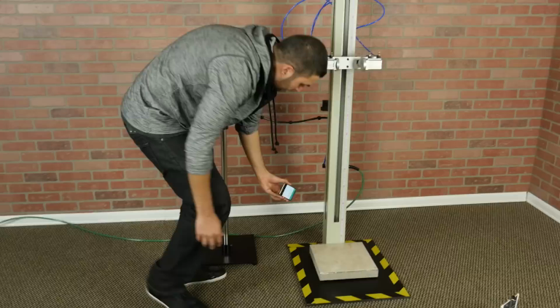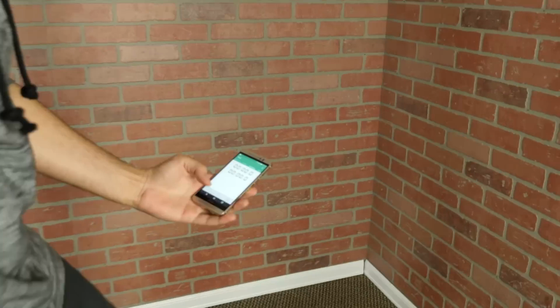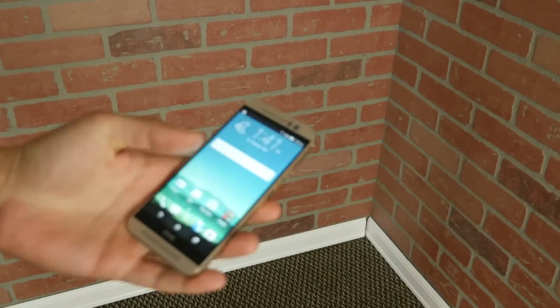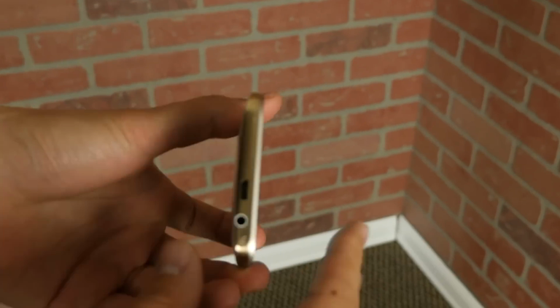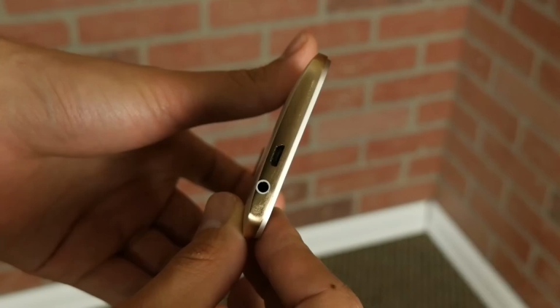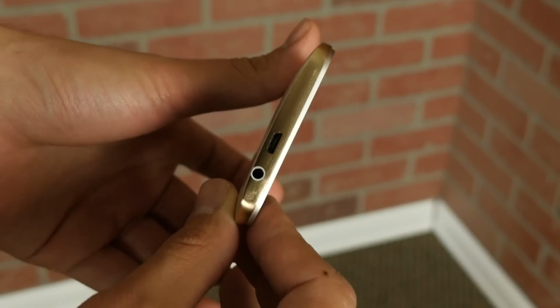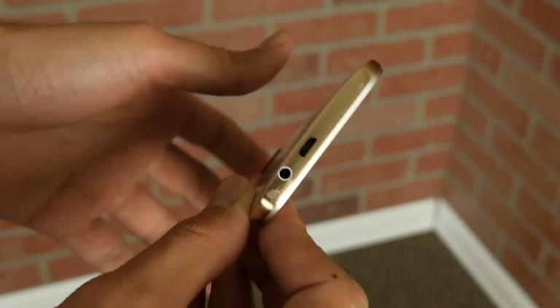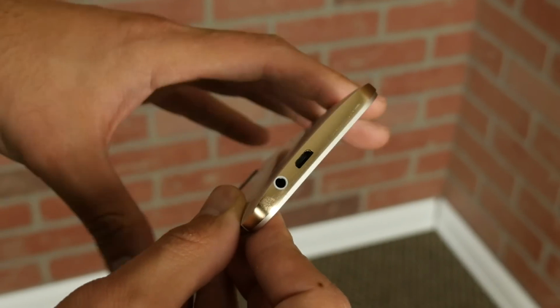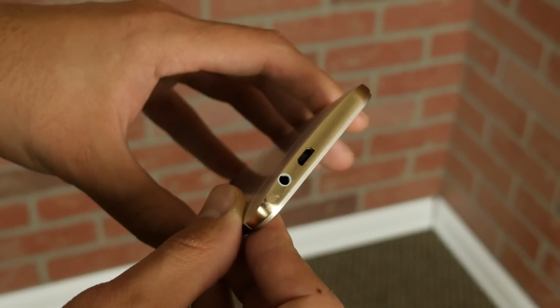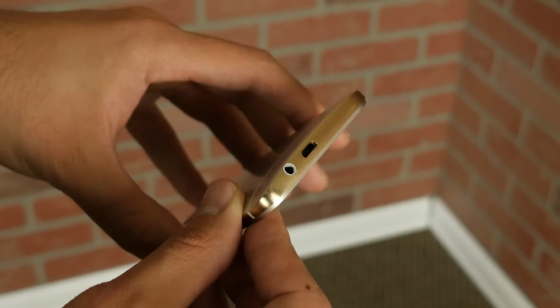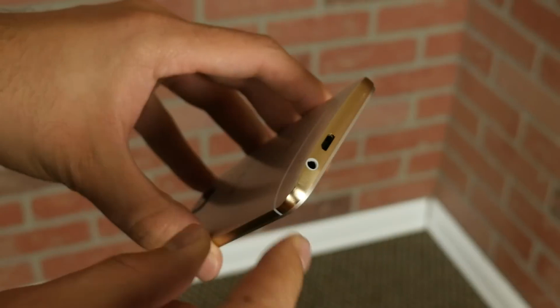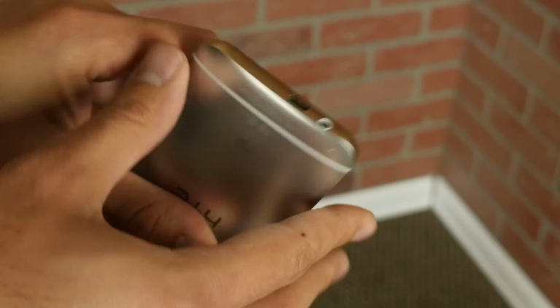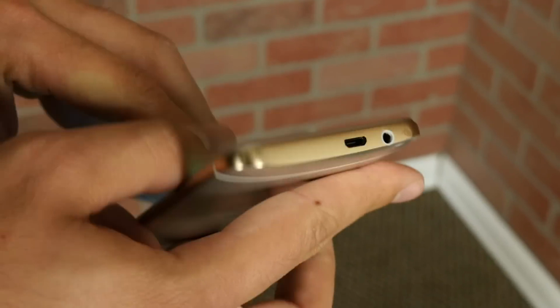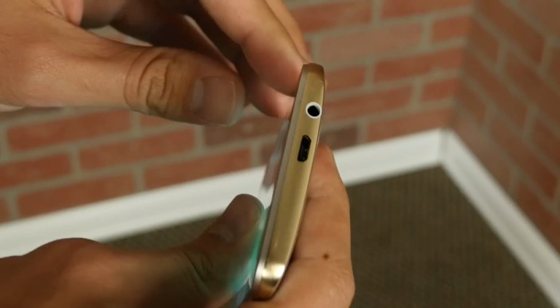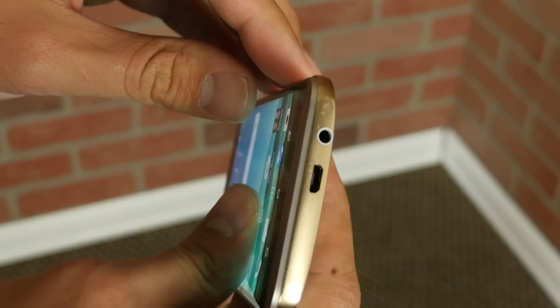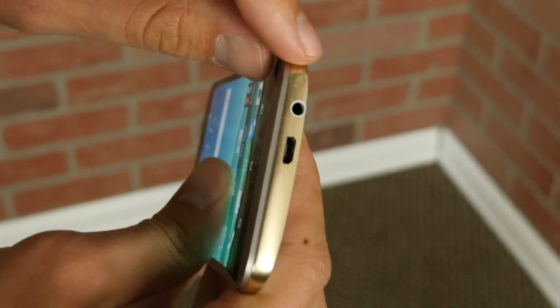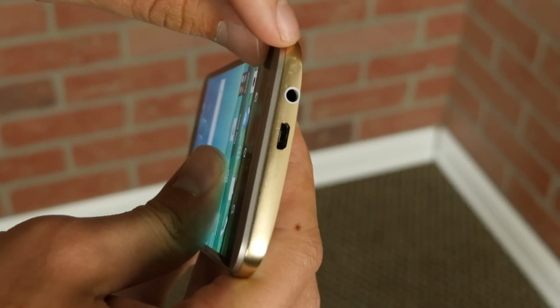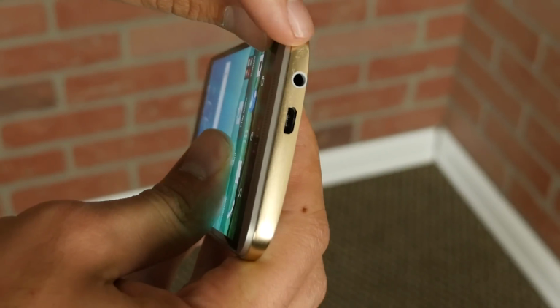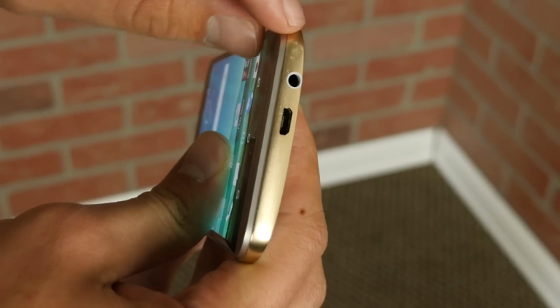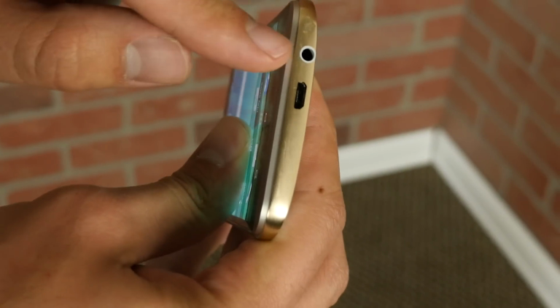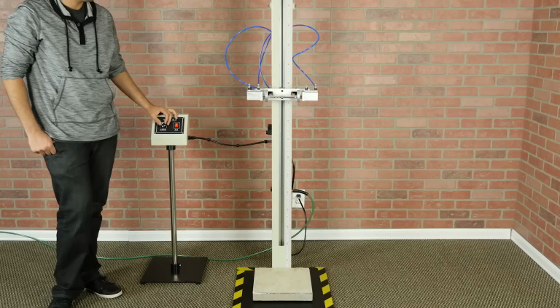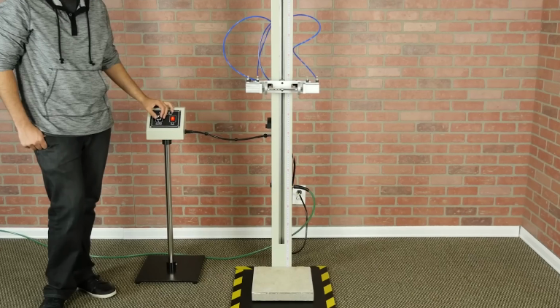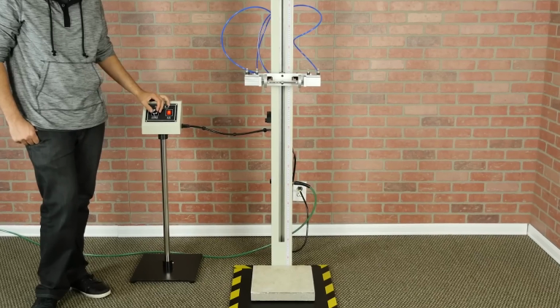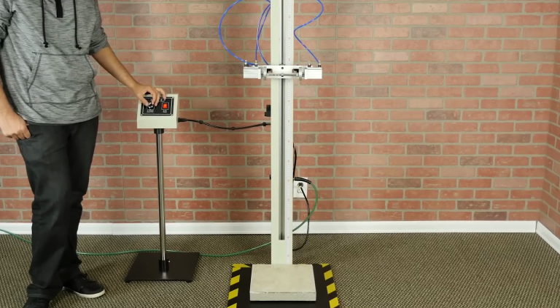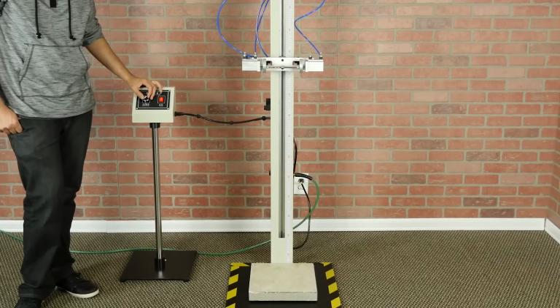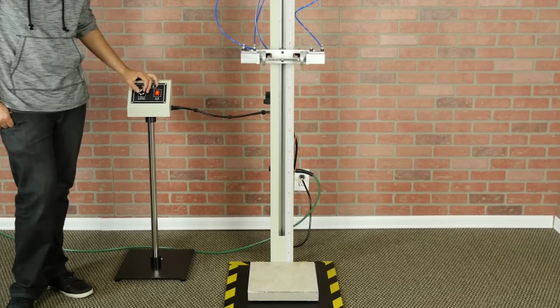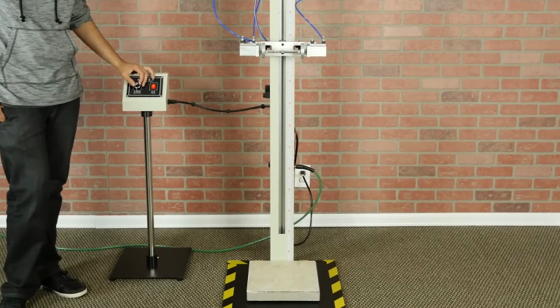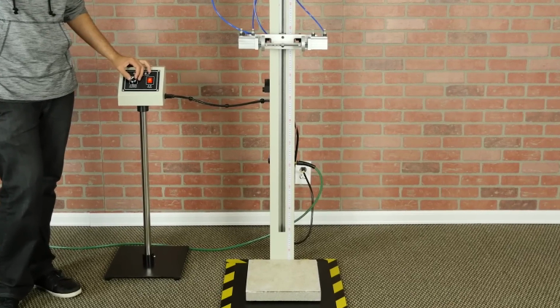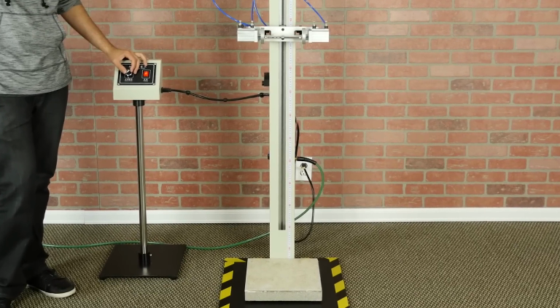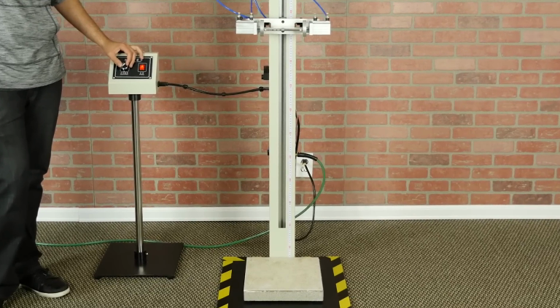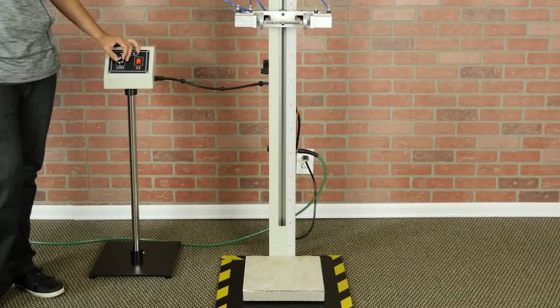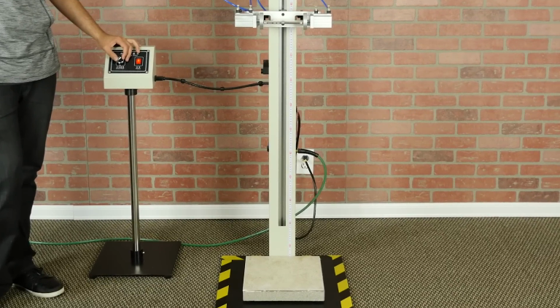In this next drop, we're dropping the One M9 from 1 meter onto its side. The phone still works, with the only damage from that drop coming to the bottom of the phone — a large scuff on the bottom right, along with some light scratches across the bottom left.